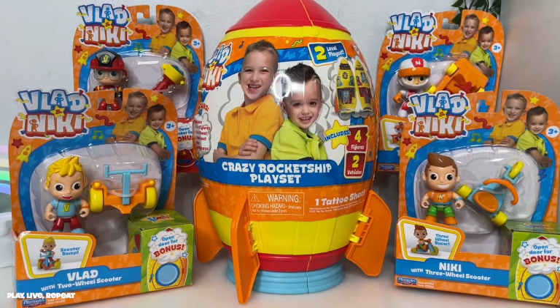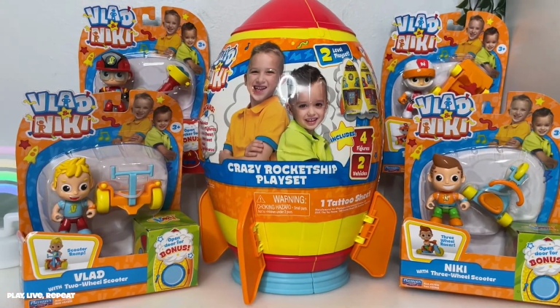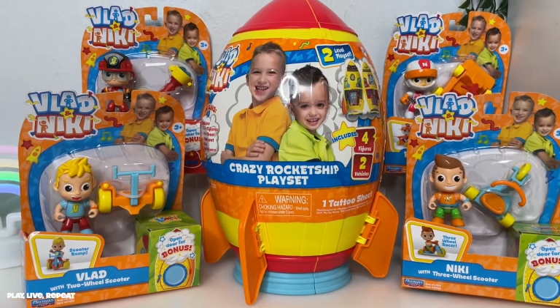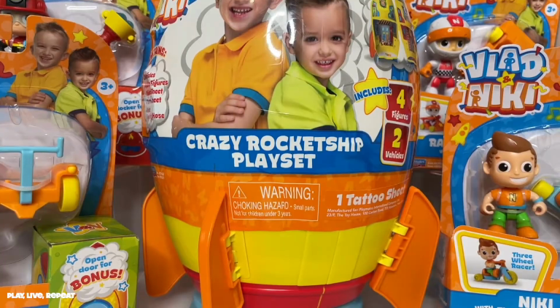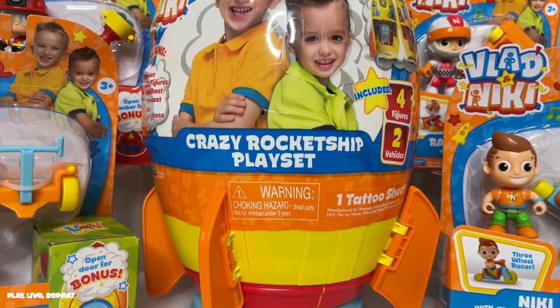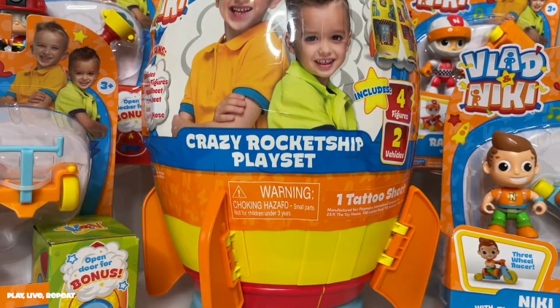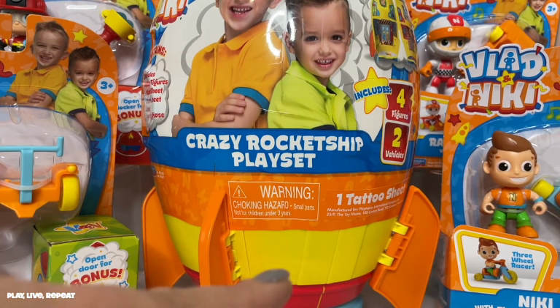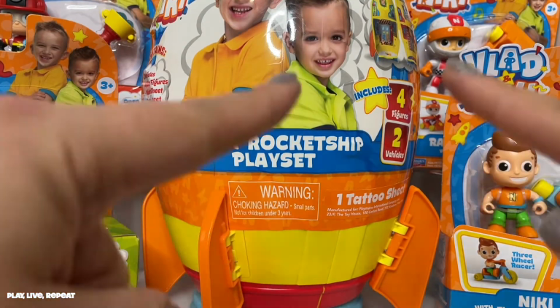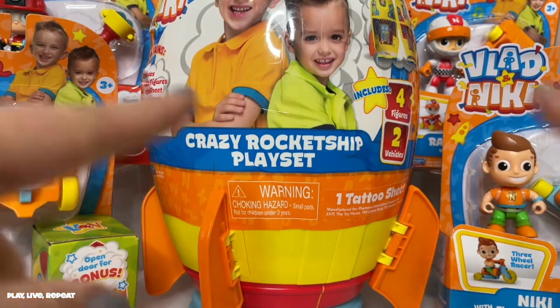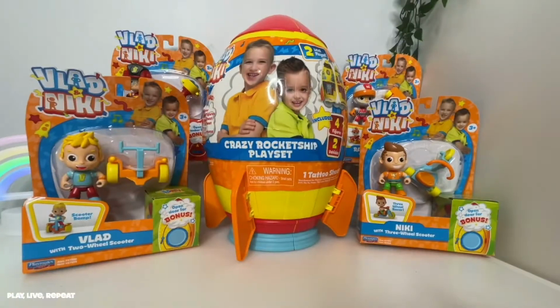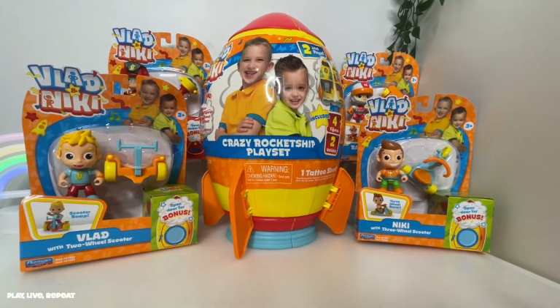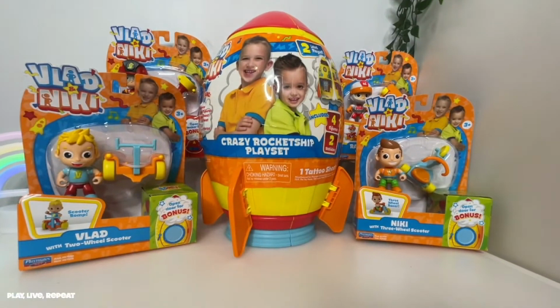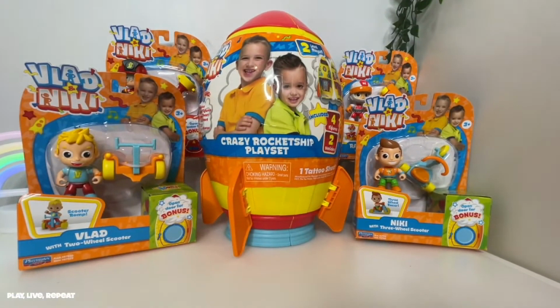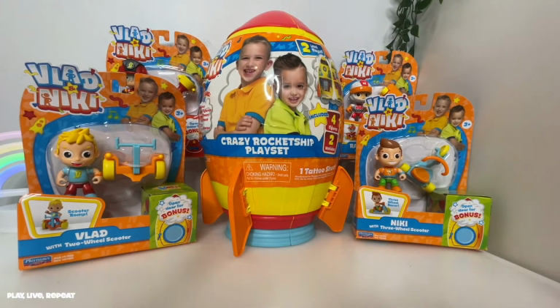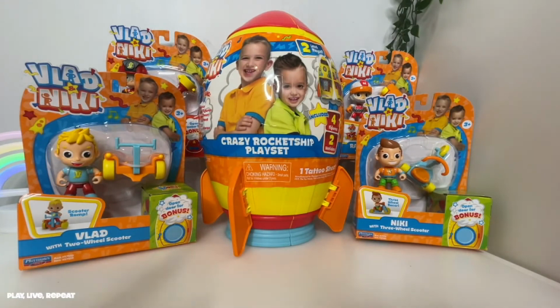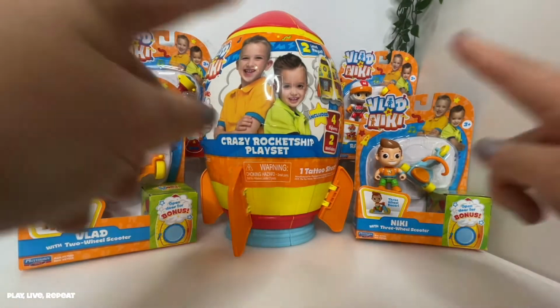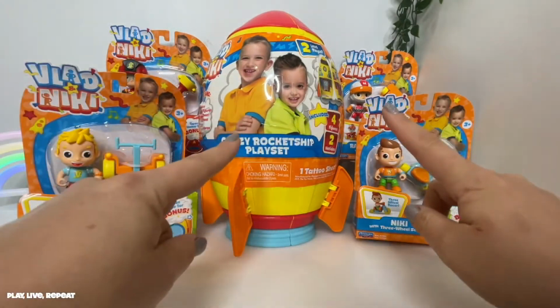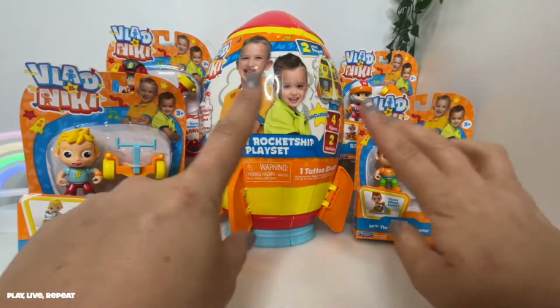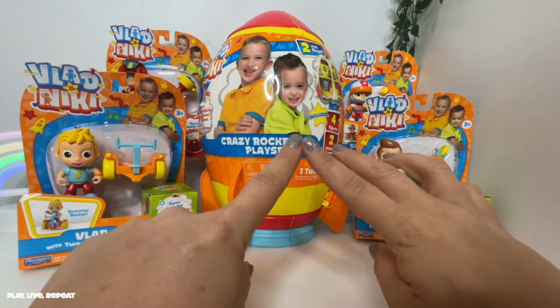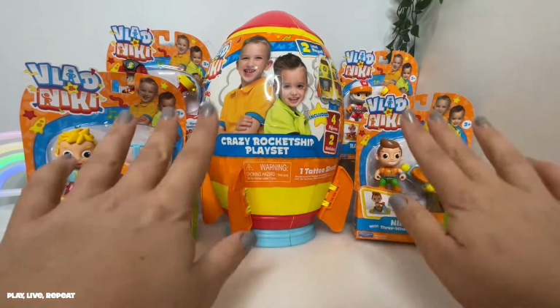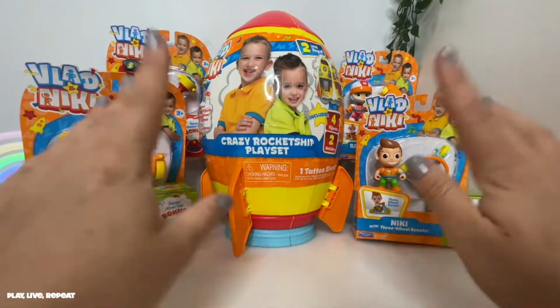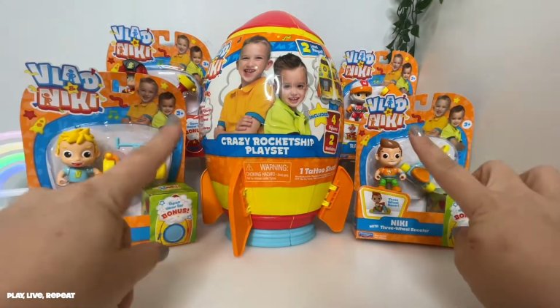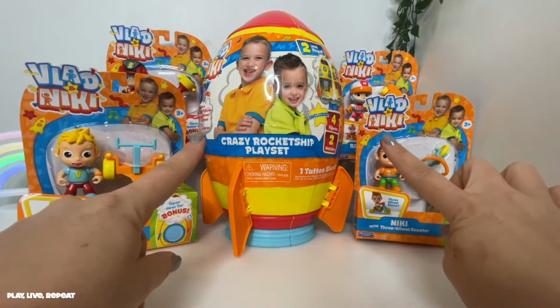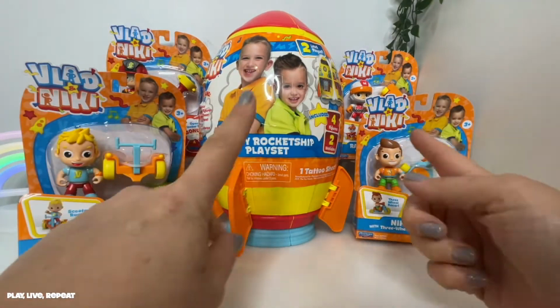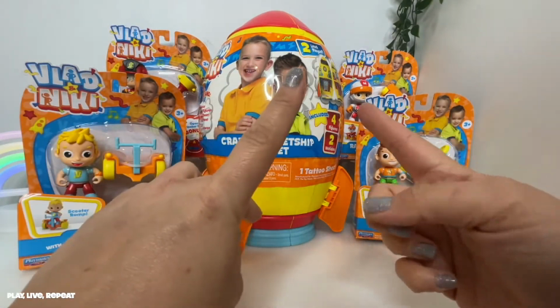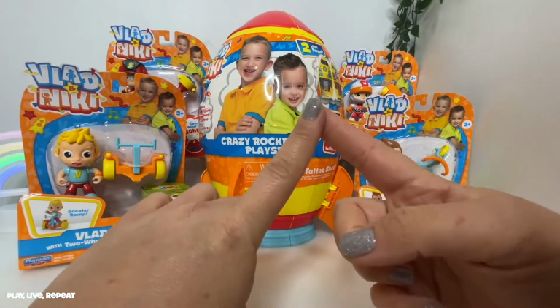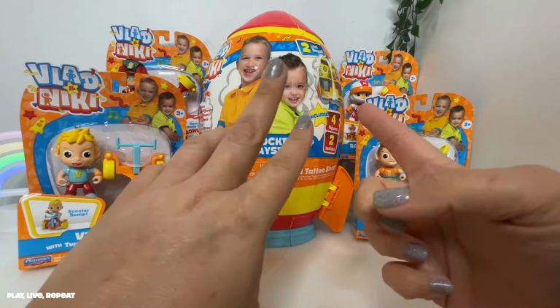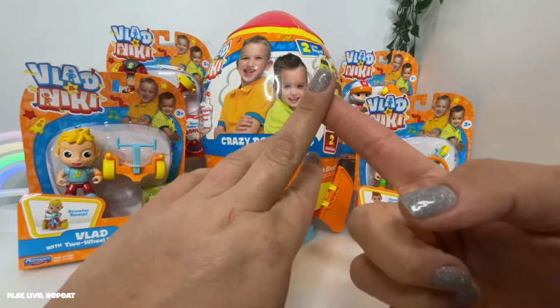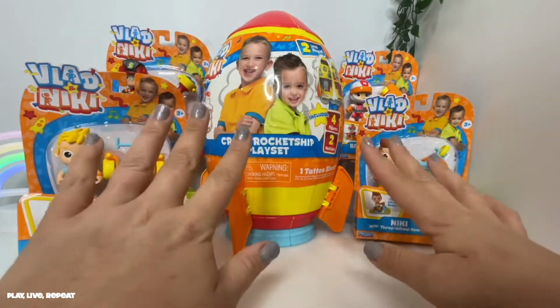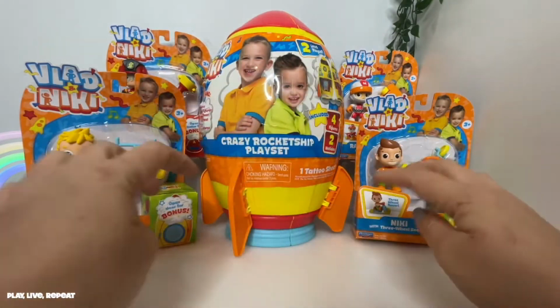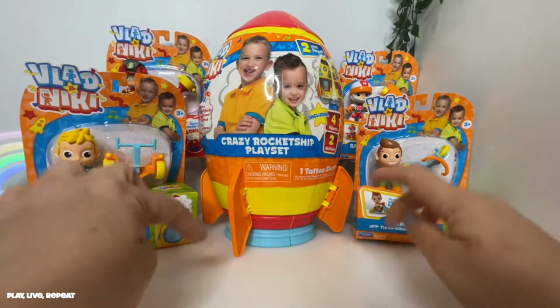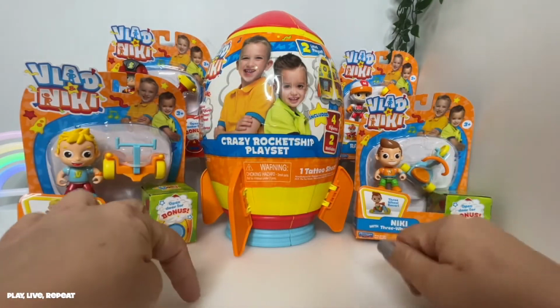So let's get started. Don't forget to like this video and please subscribe to my channel. If you have Vlad and Nikki fans in your life, you're going to want to look for these toys at Walmart and on Amazon later this month.